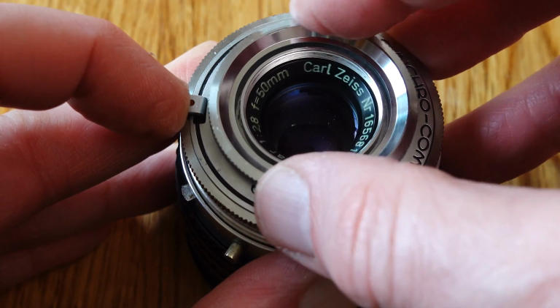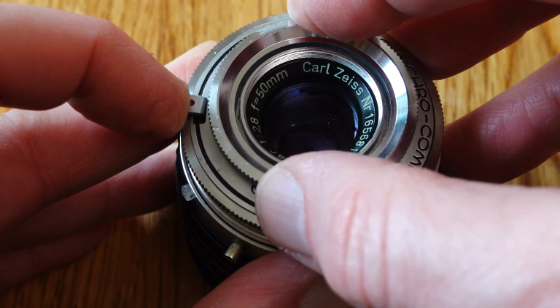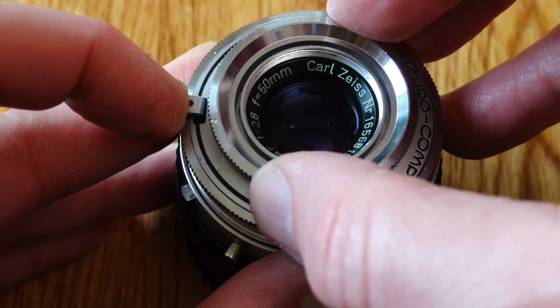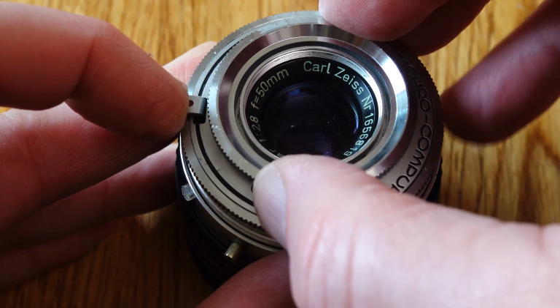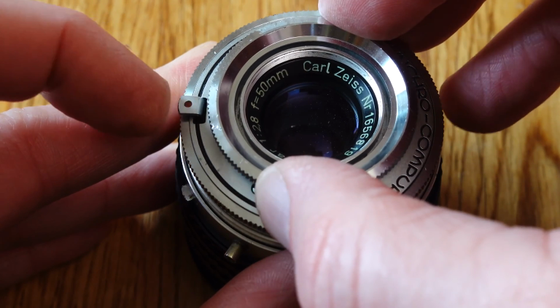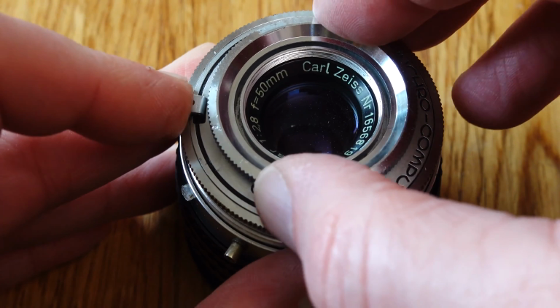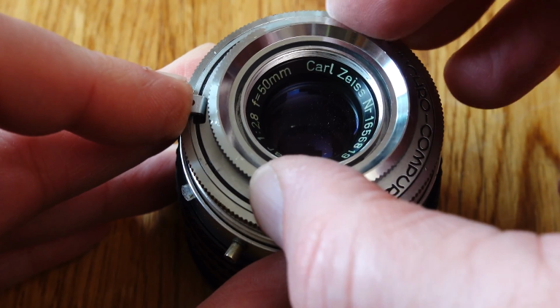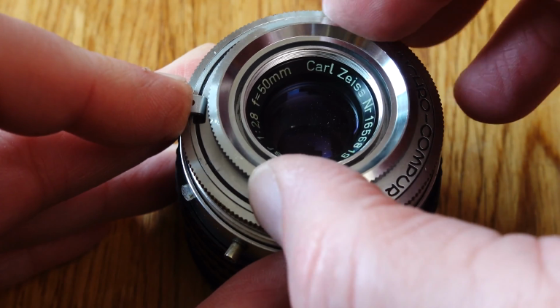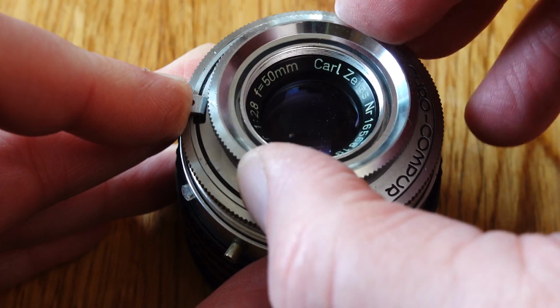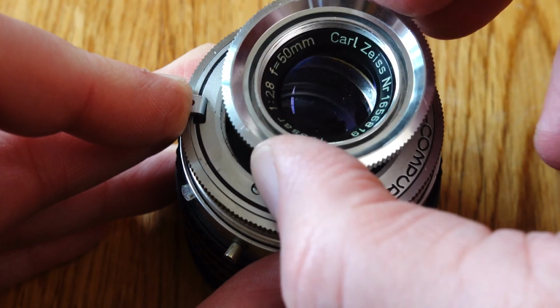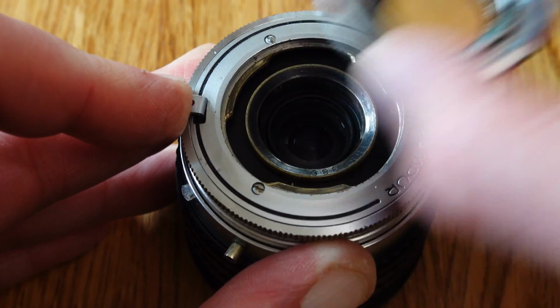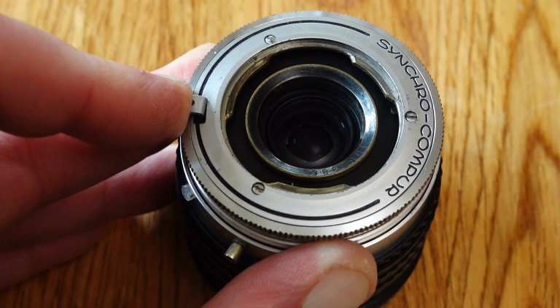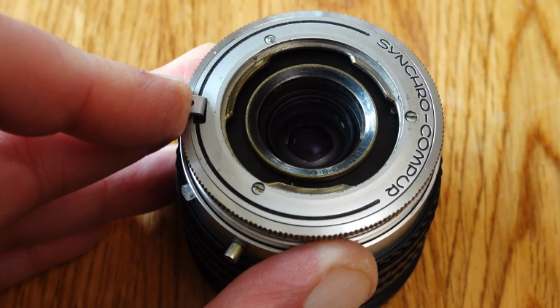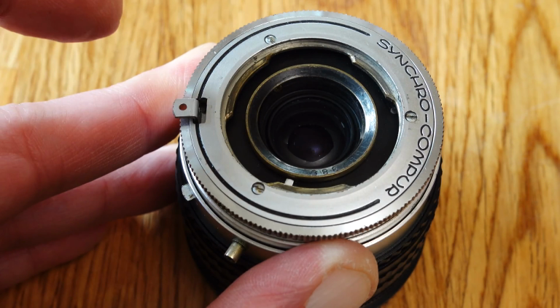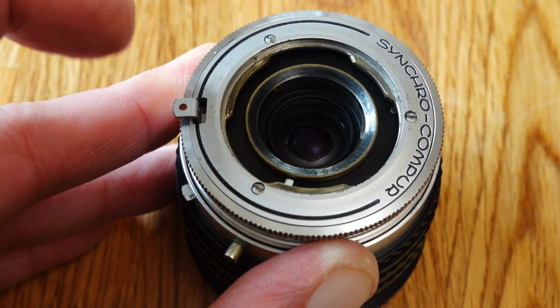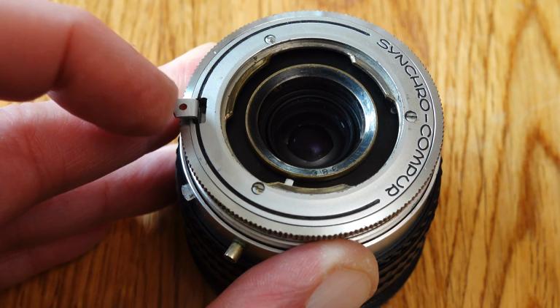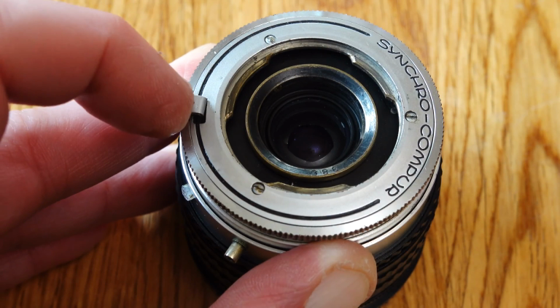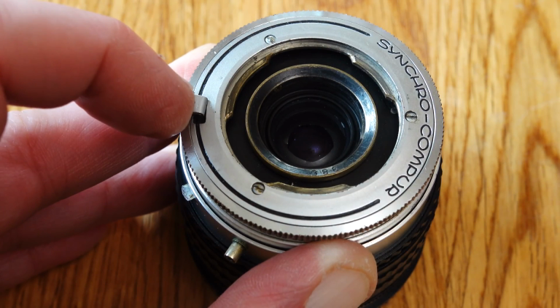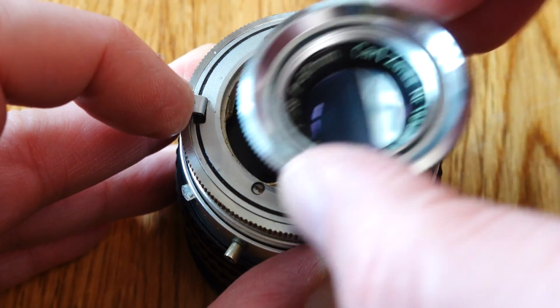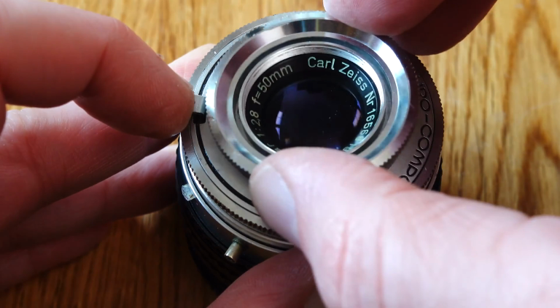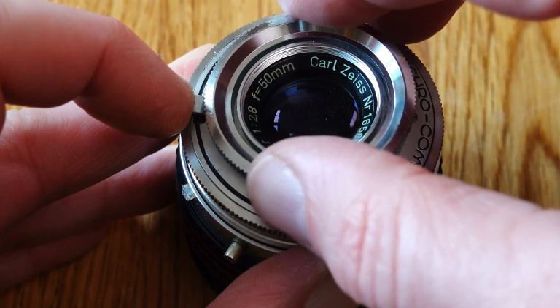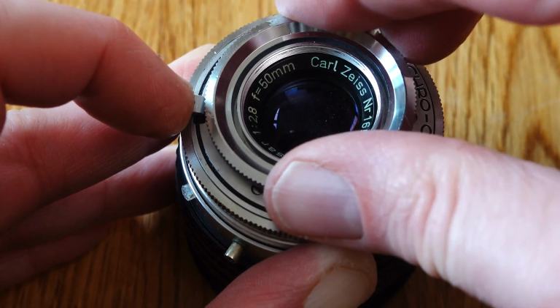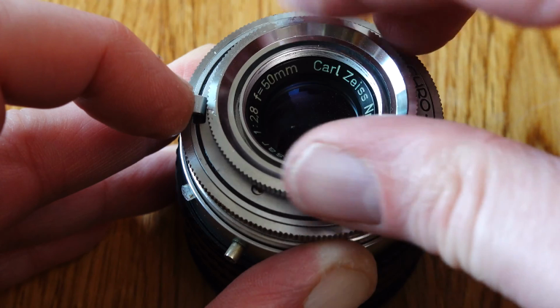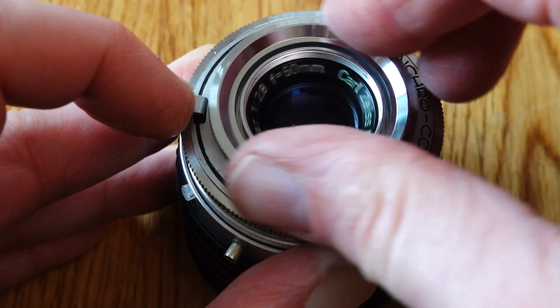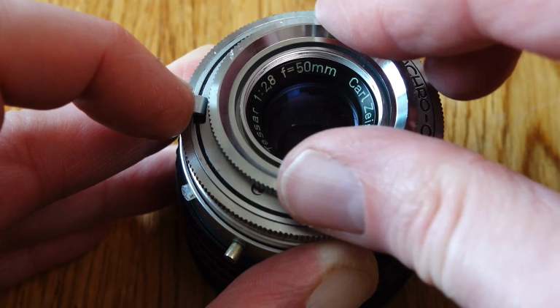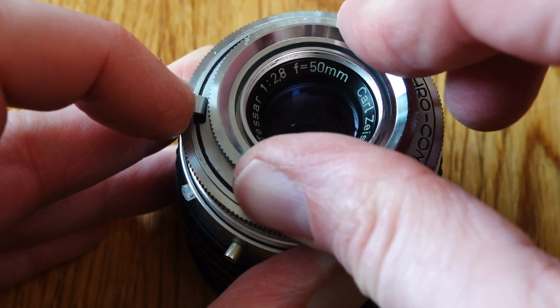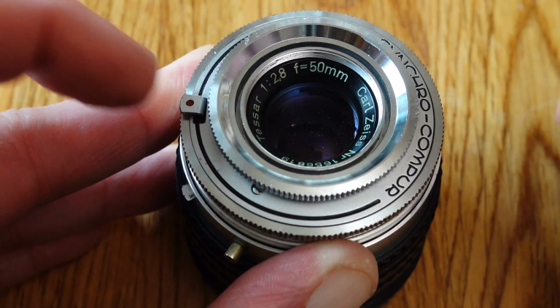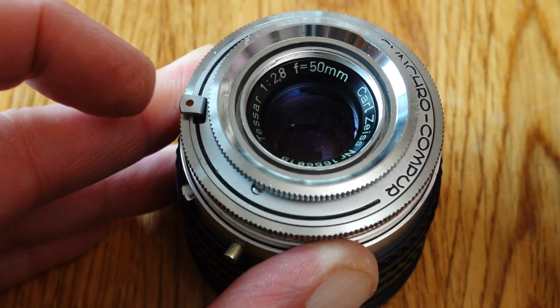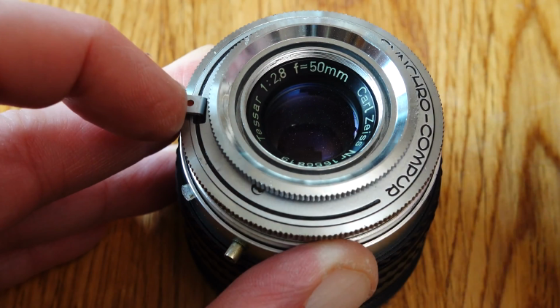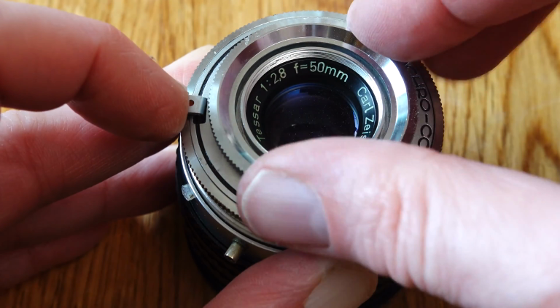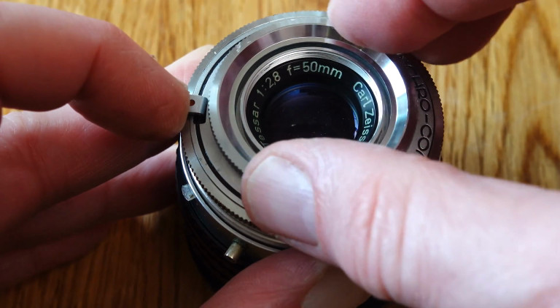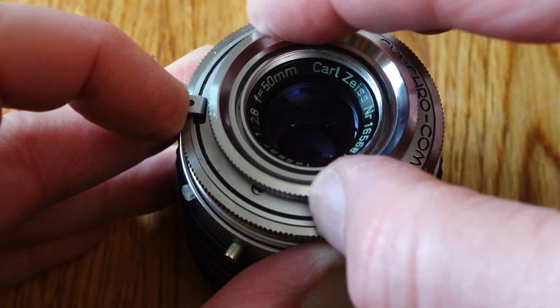The kit lens also does not have its own helical focusing mechanism. This fact makes it difficult to adapt to mirrorless digital cameras, as the rear lens group, which is permanently attached to the camera body, and a helicoid for focusing are required.